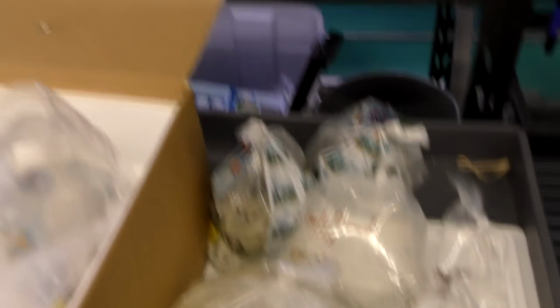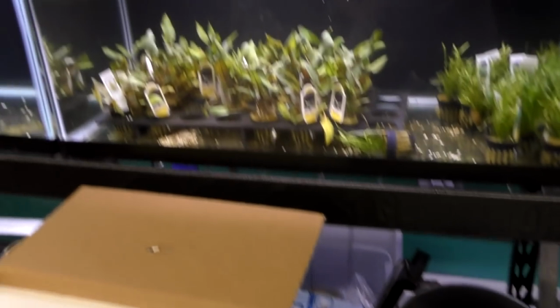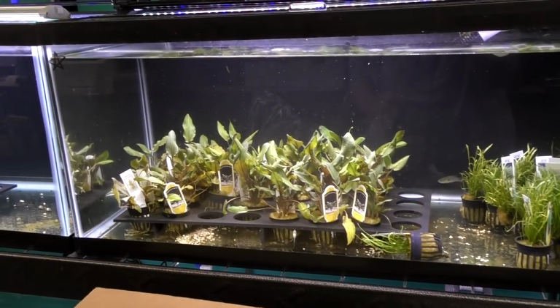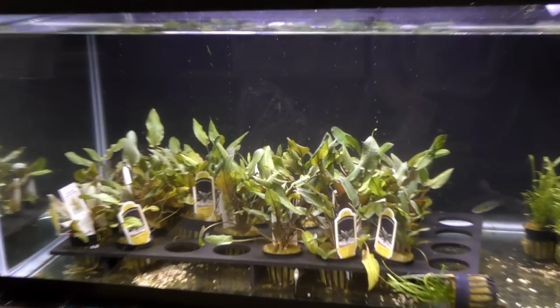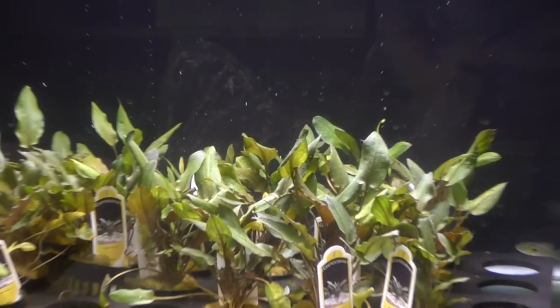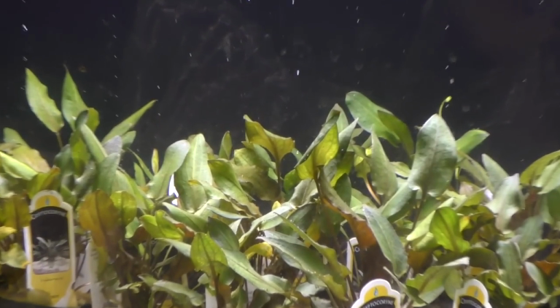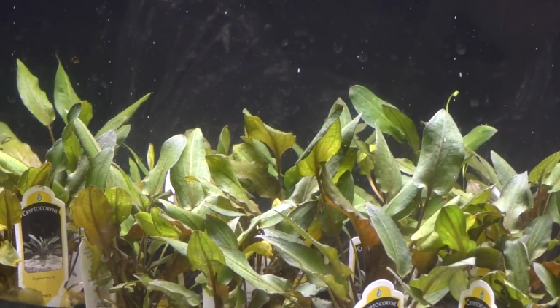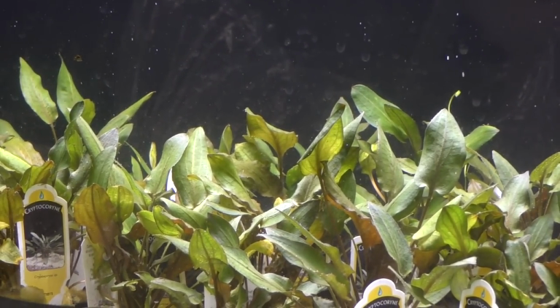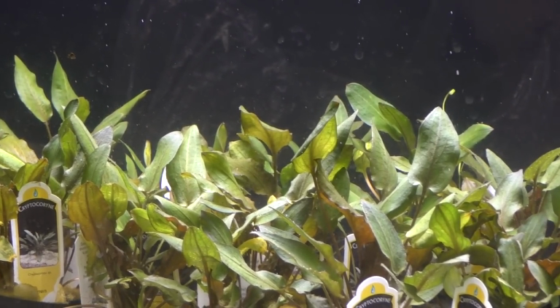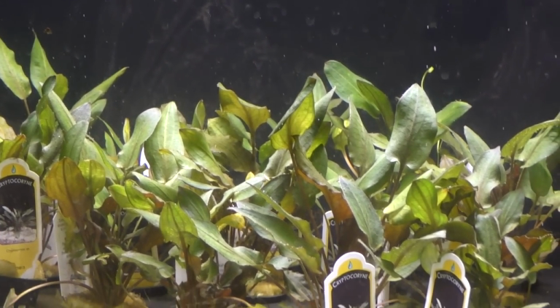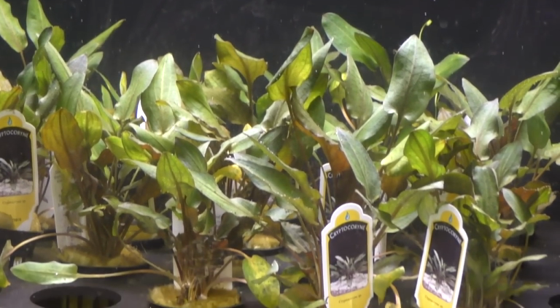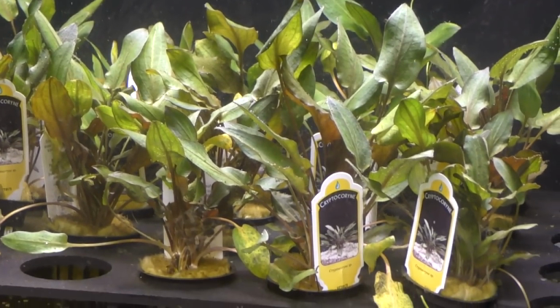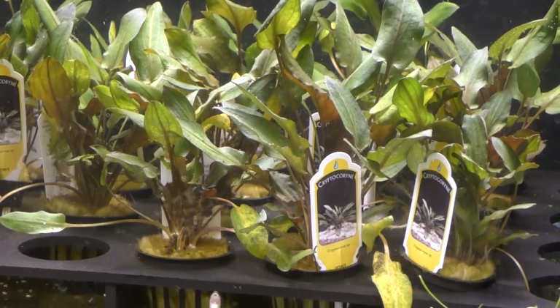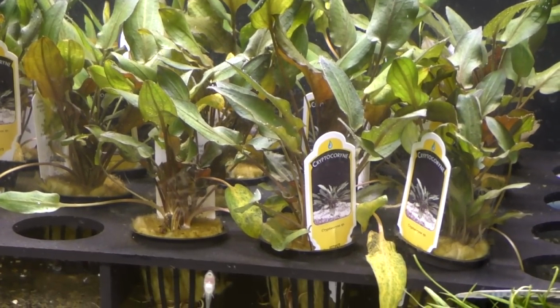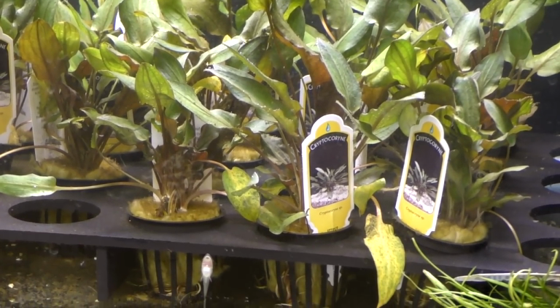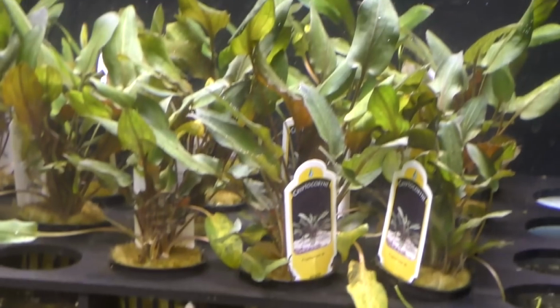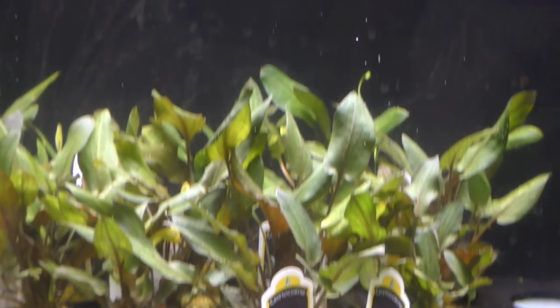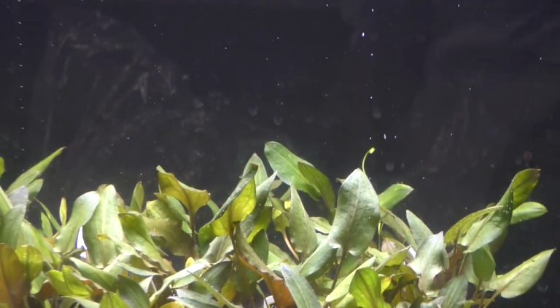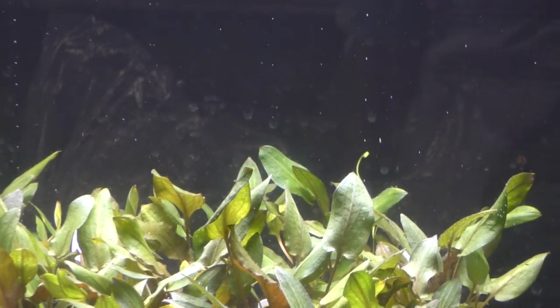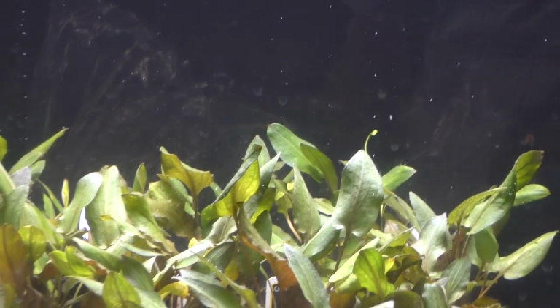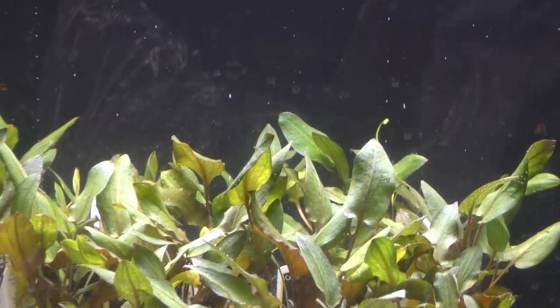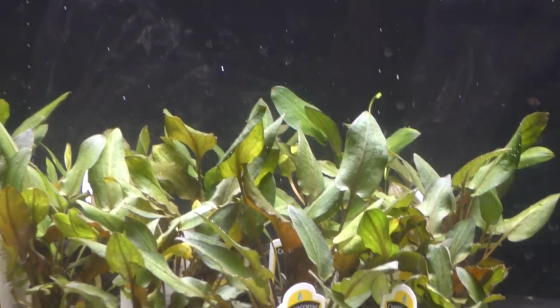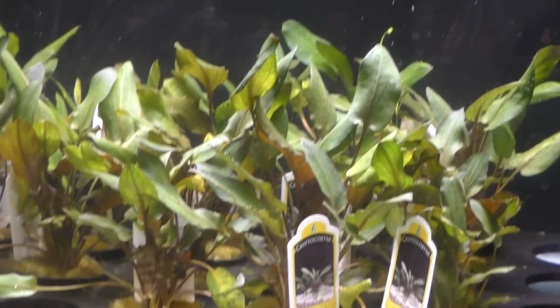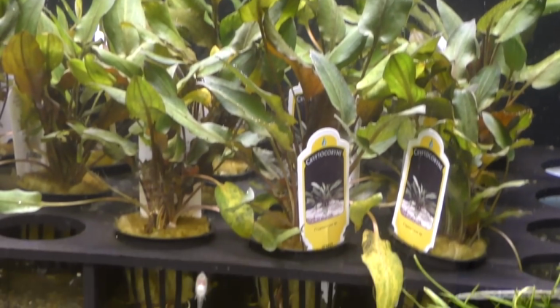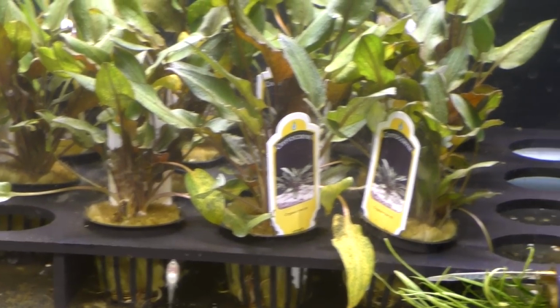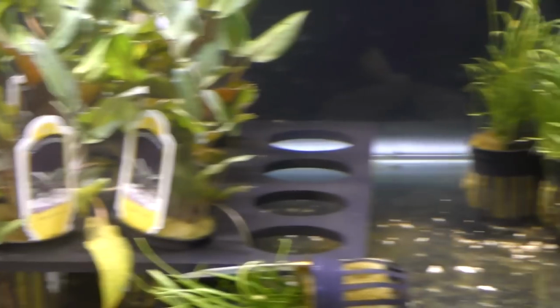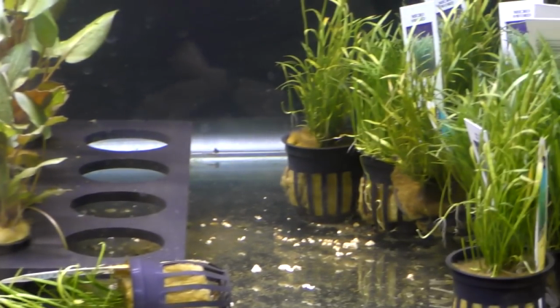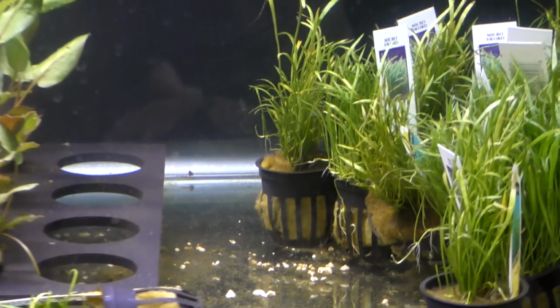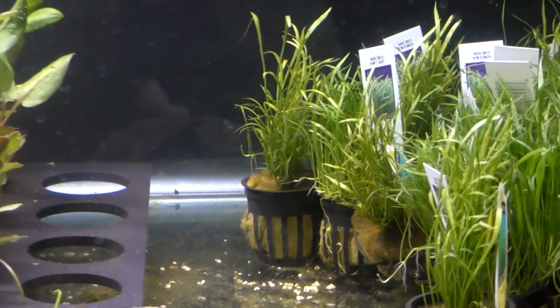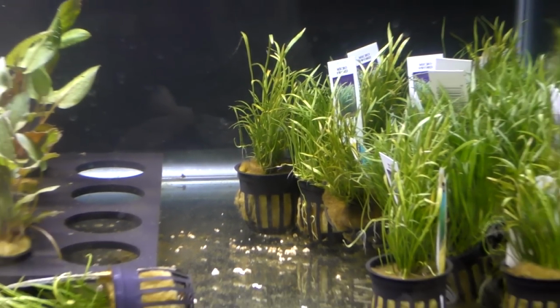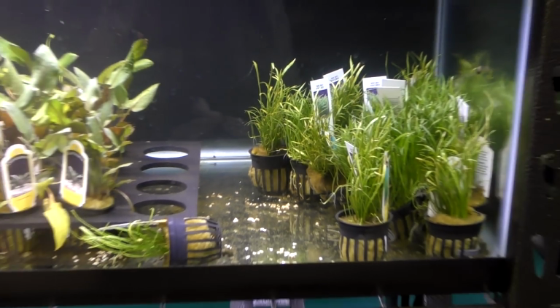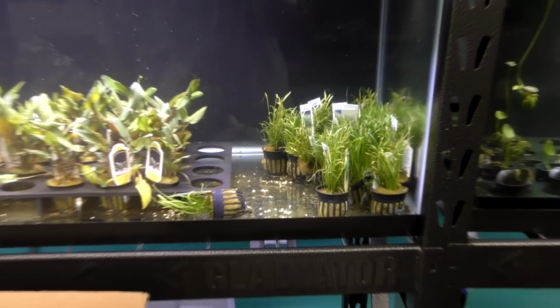Look, my plants are pearling. It's always fun — I enjoy watching plants be happy. When they're pearling and things are going on, these are just plants waiting to ship out. Back to unboxing!